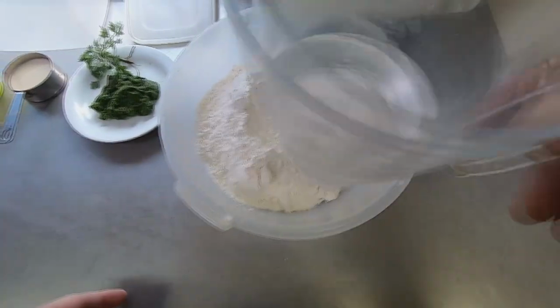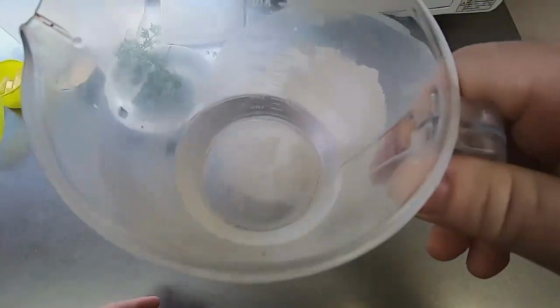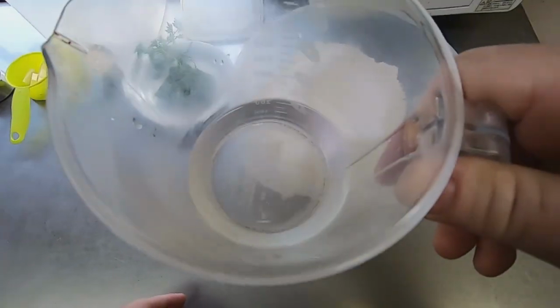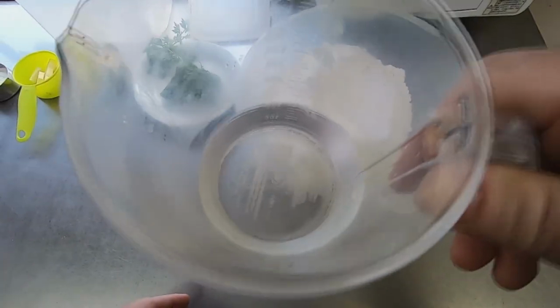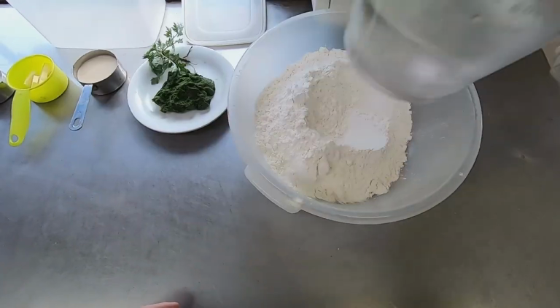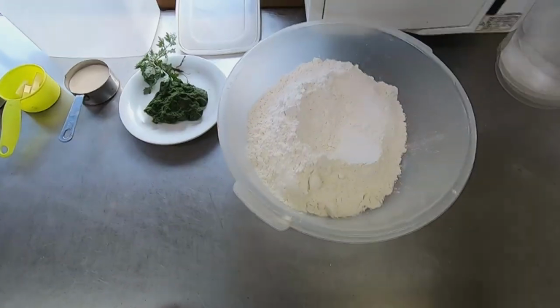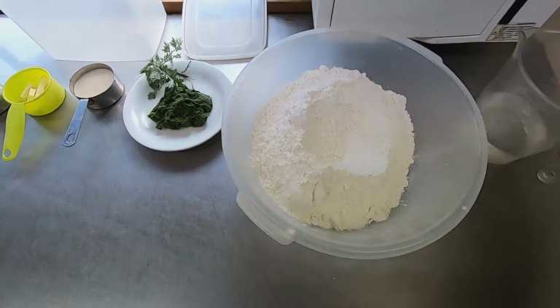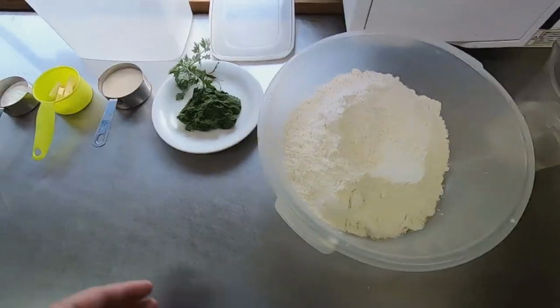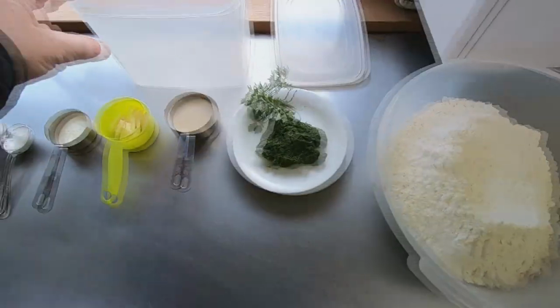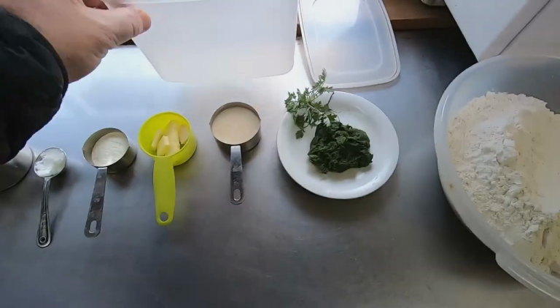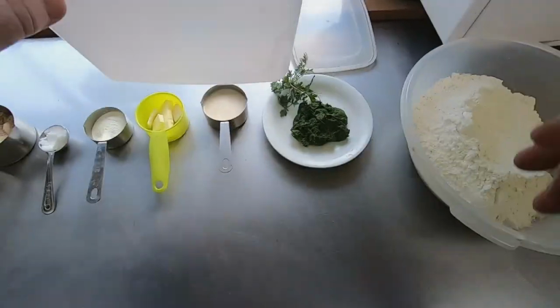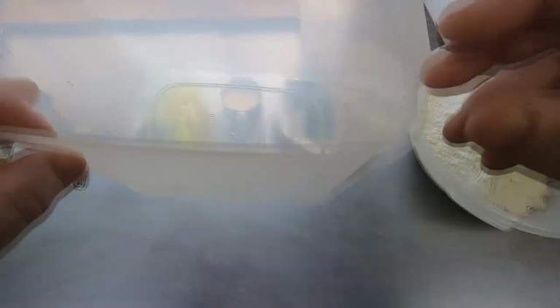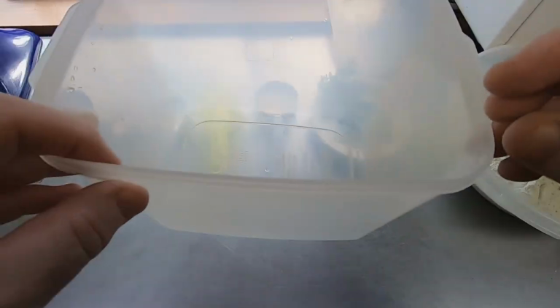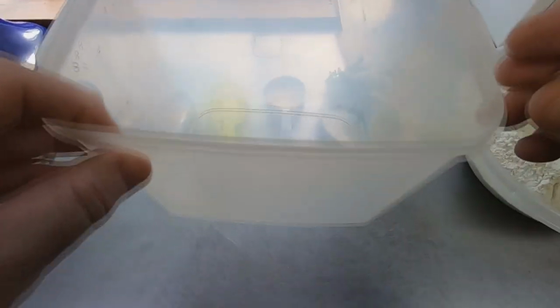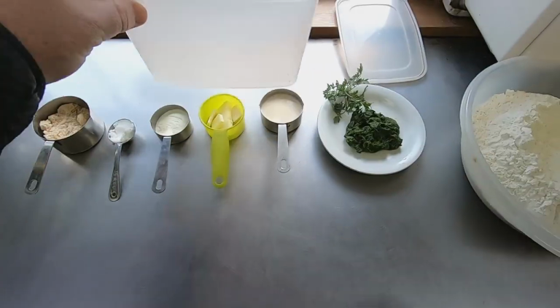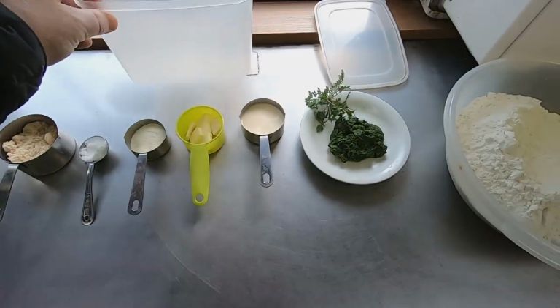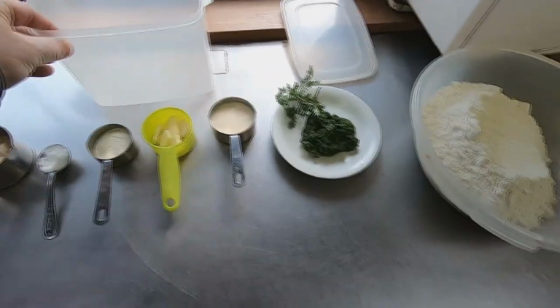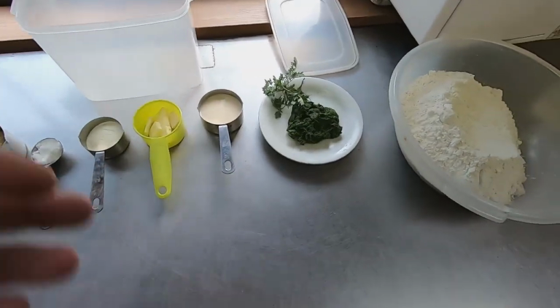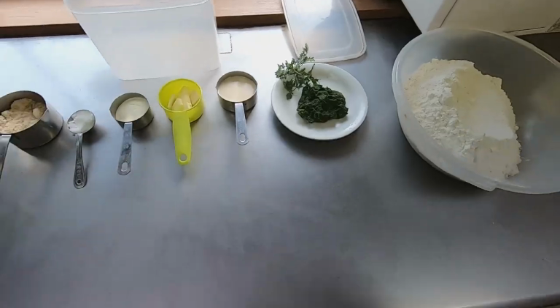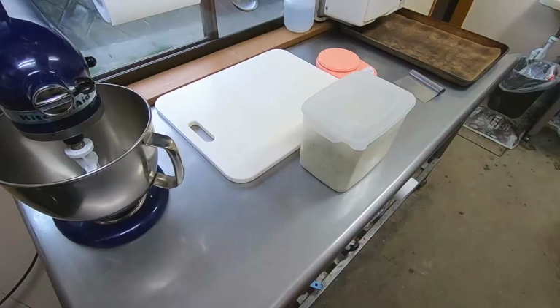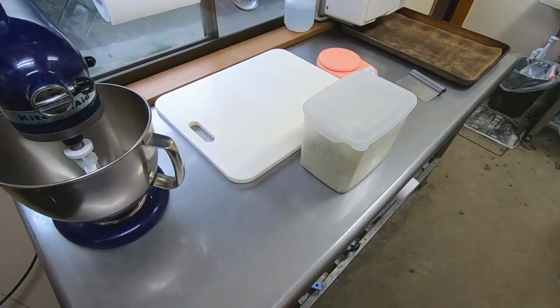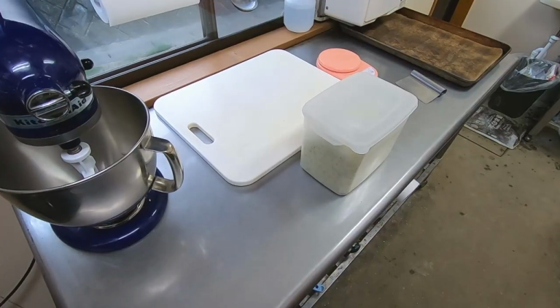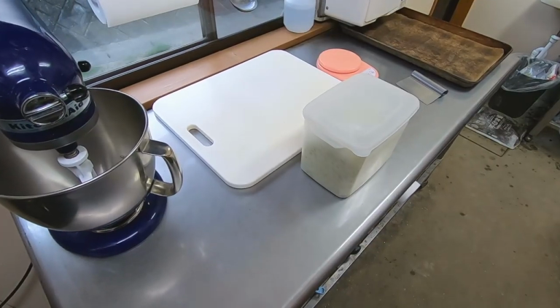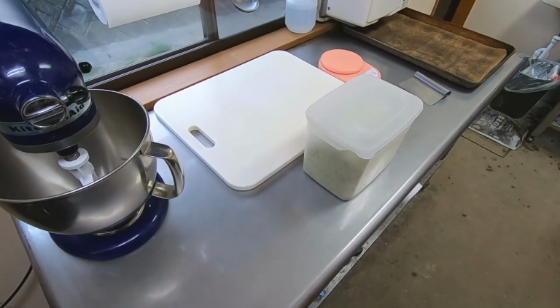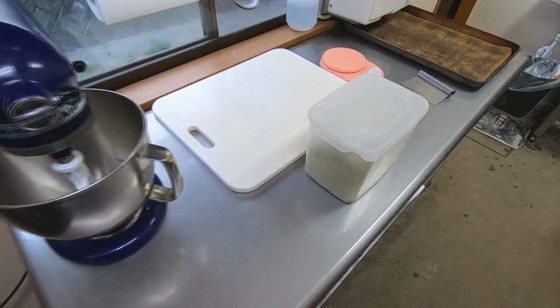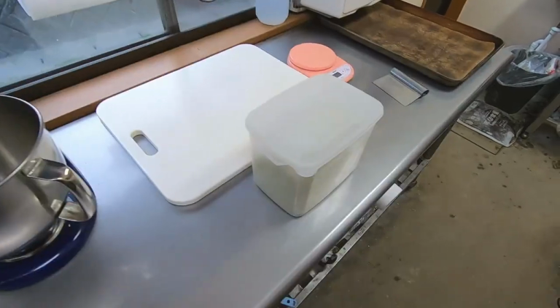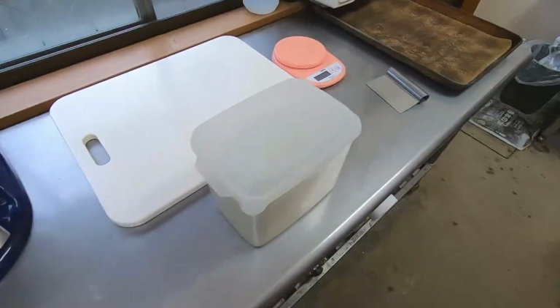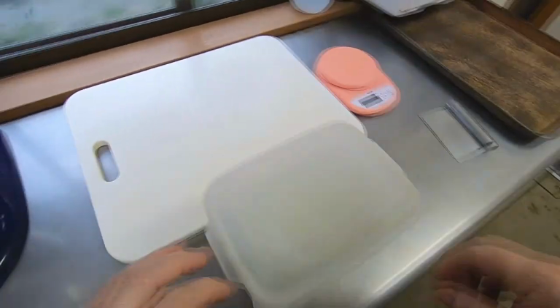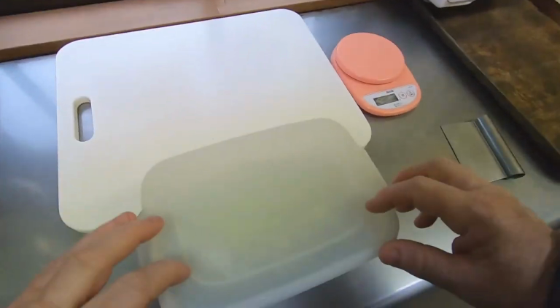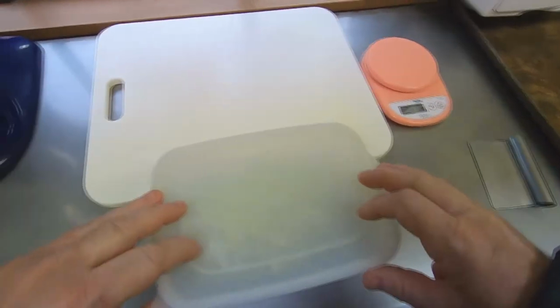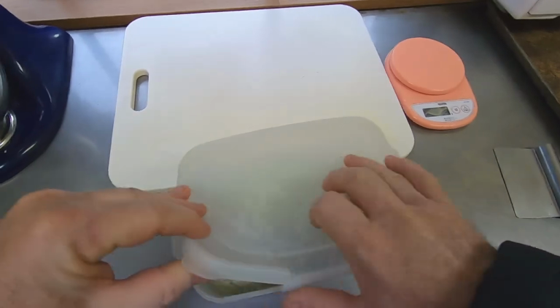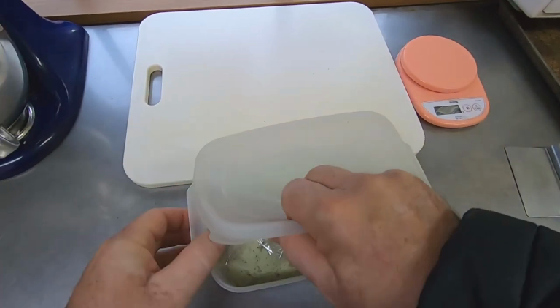And 260 grams of water. After 8 minutes in the mixer, I will let the yeast rise at room temperature until it fills this container. This is what the dough for the bread looks like just prior to forming.